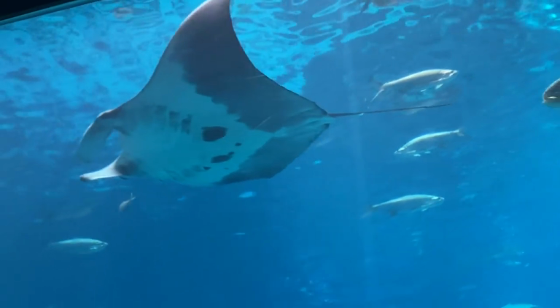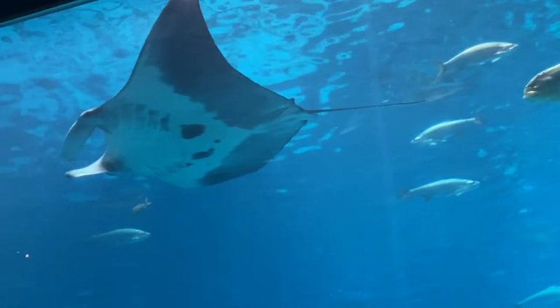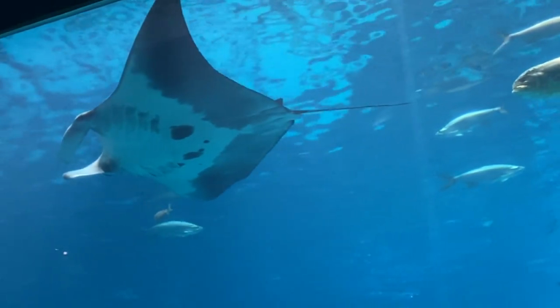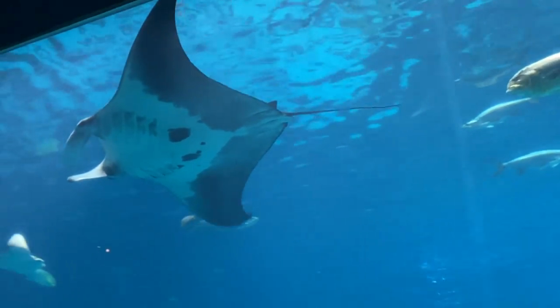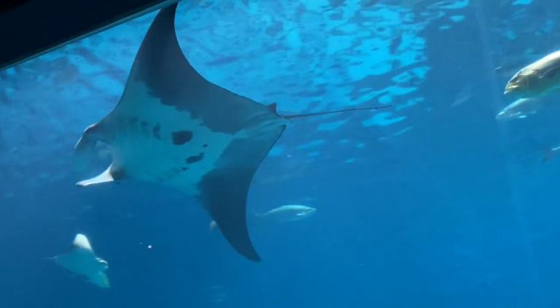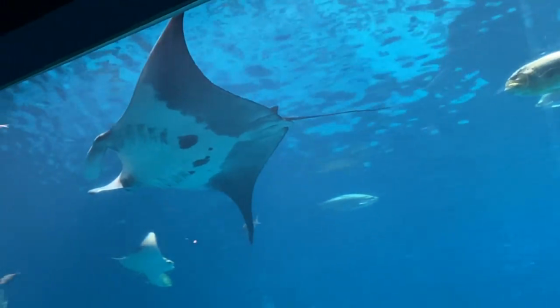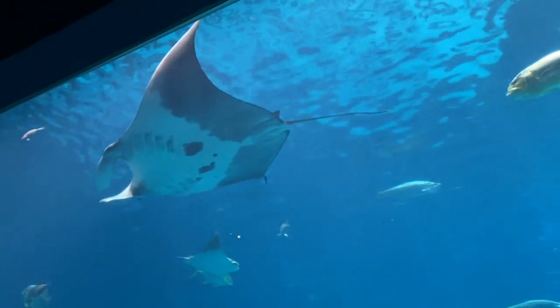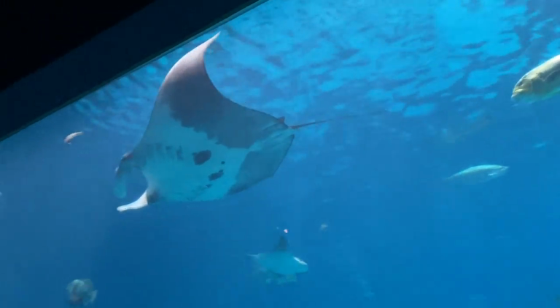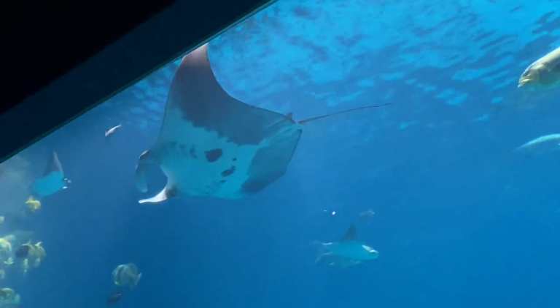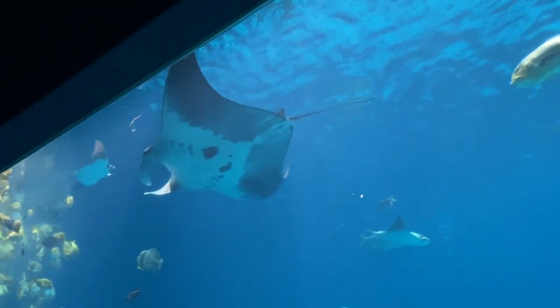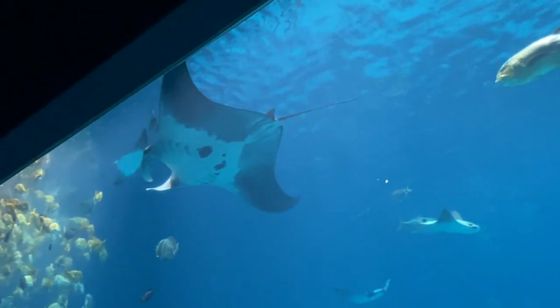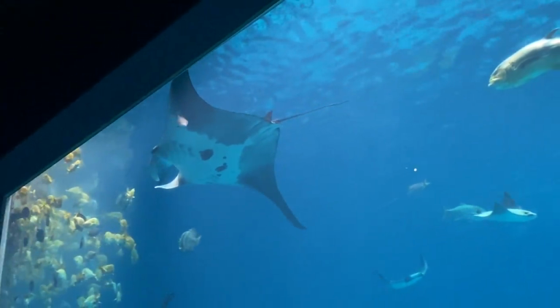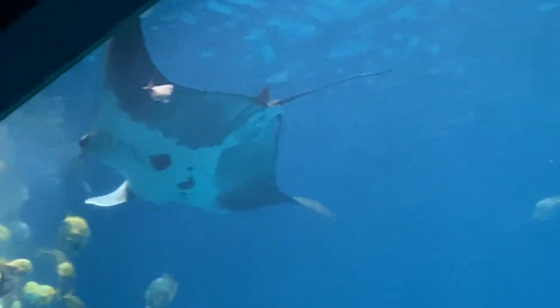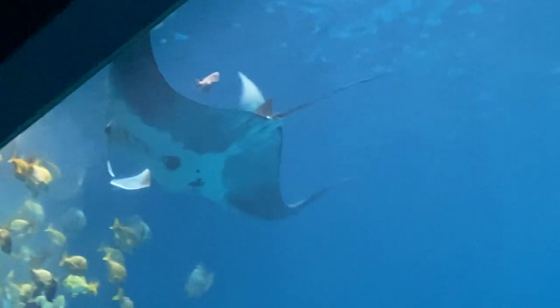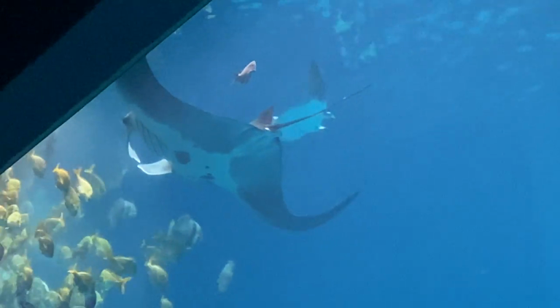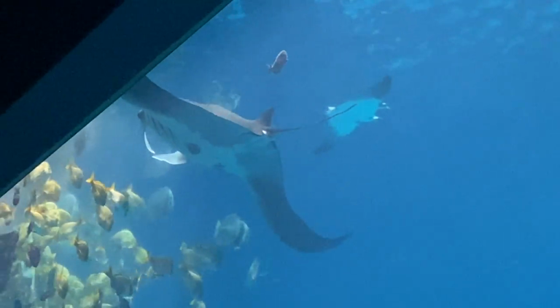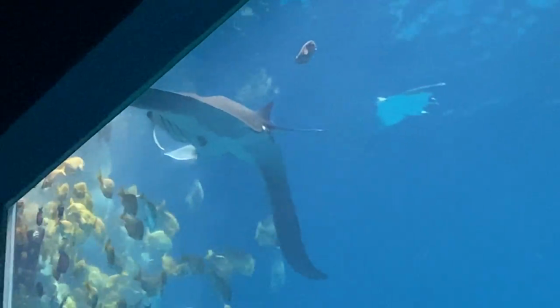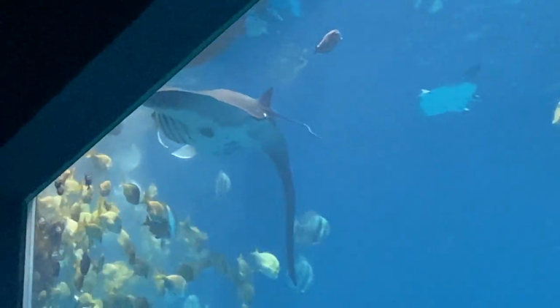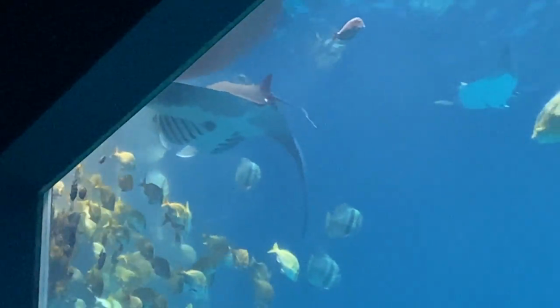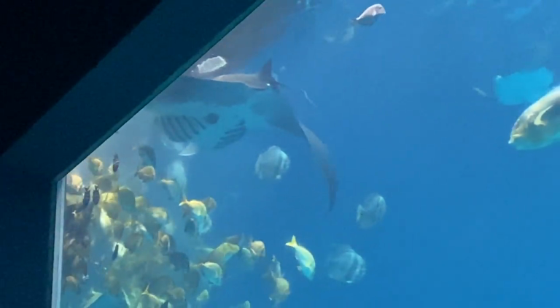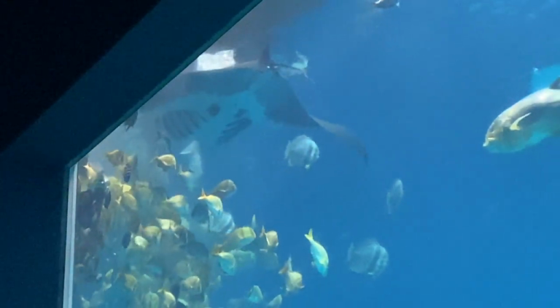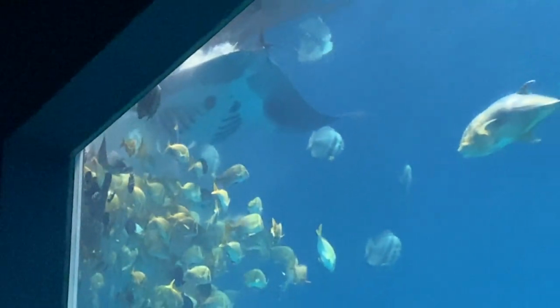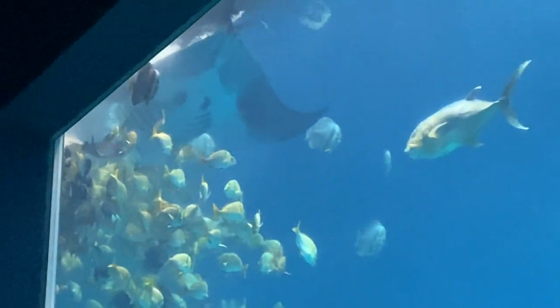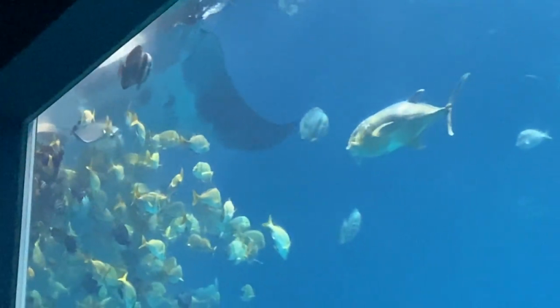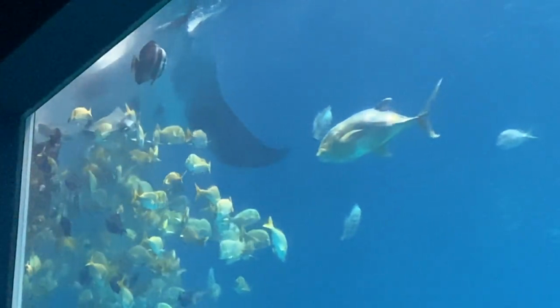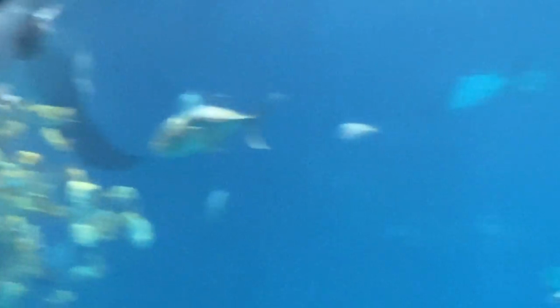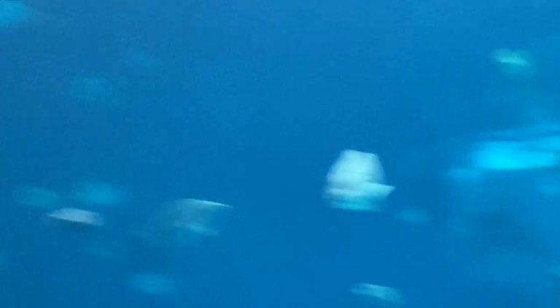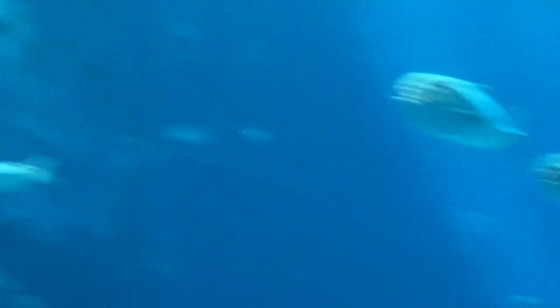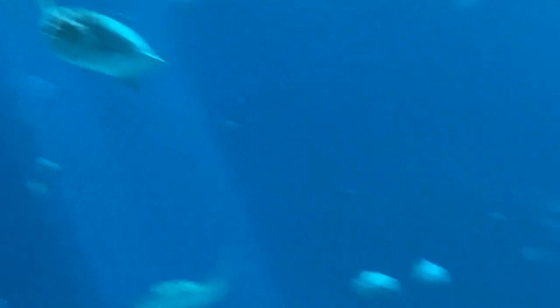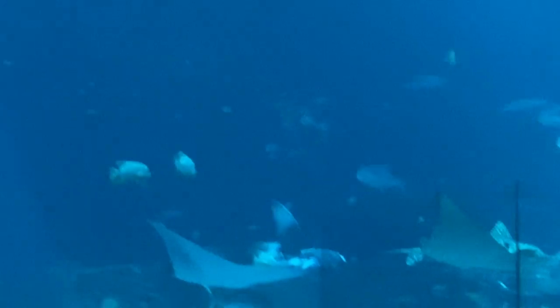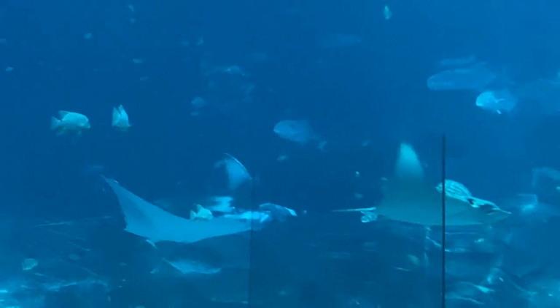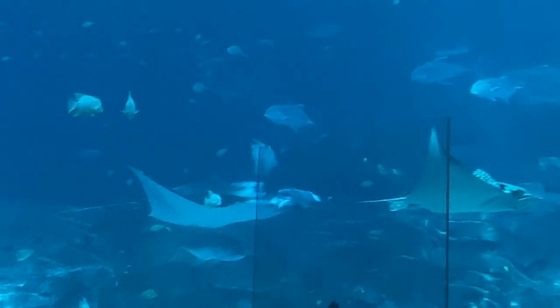Cruising across the top is one of our other manta rays, so currently within line of sight we have two out of three of our manta rays and then one of our whale sharks has surfaced as well.